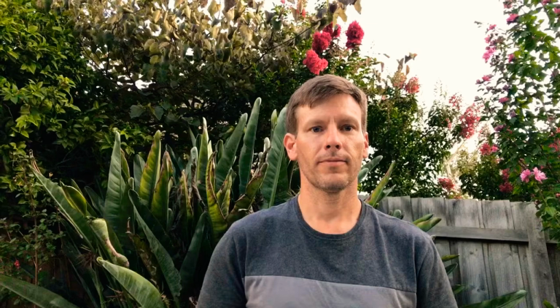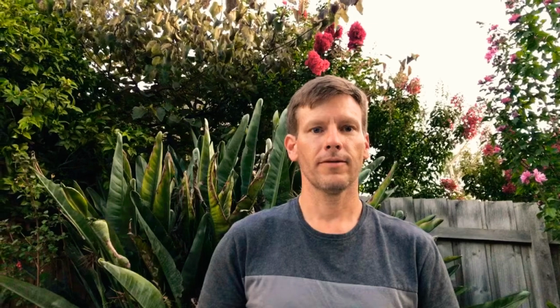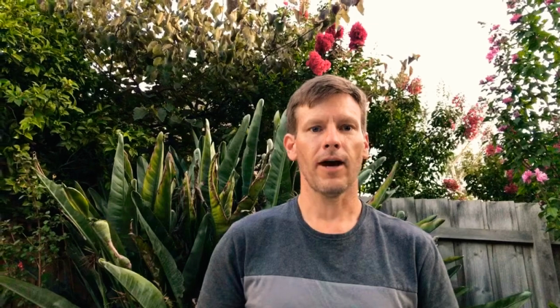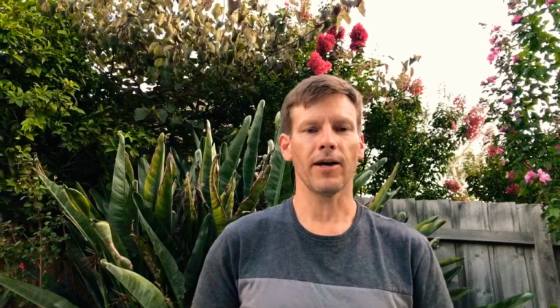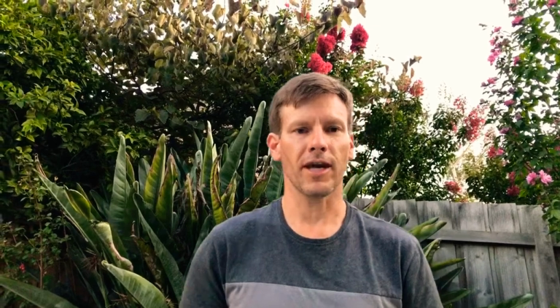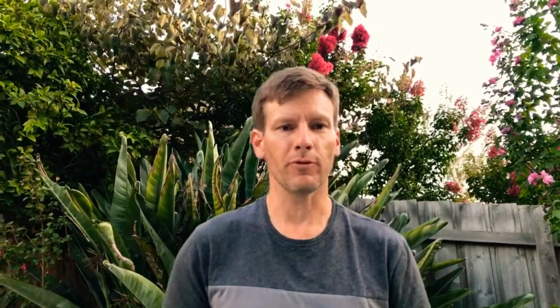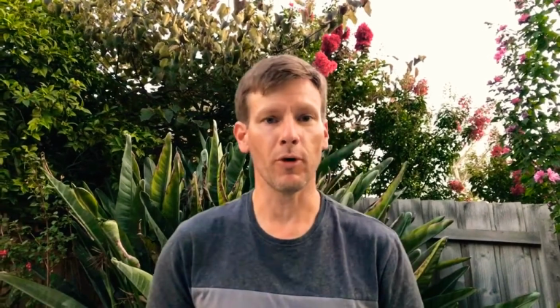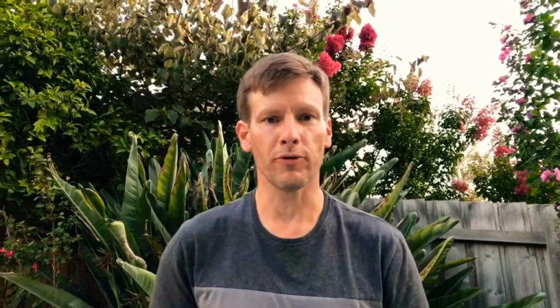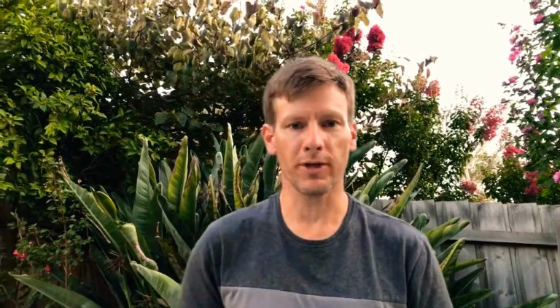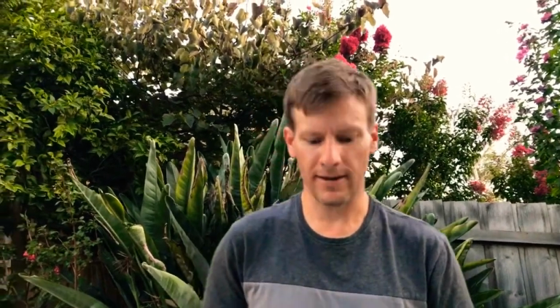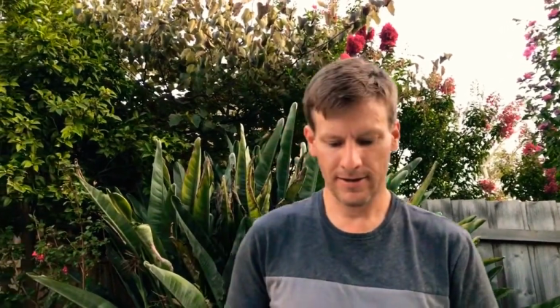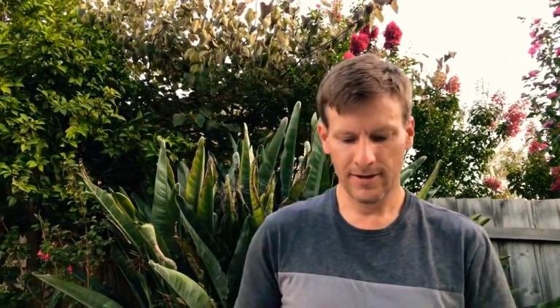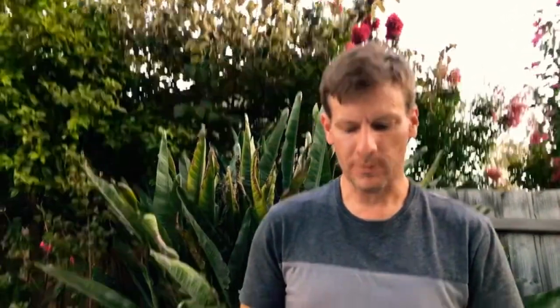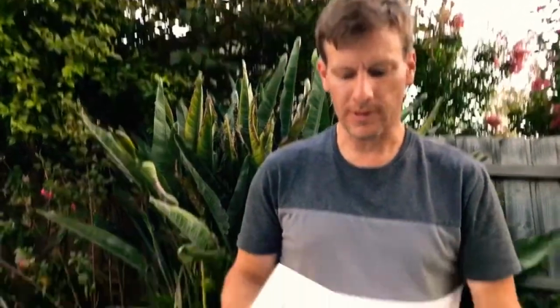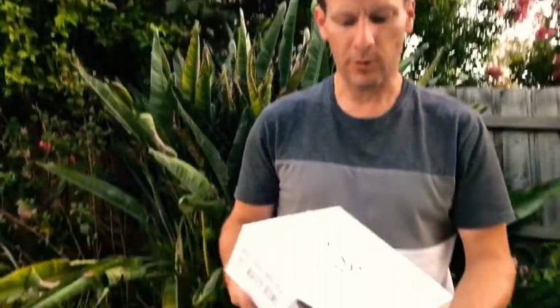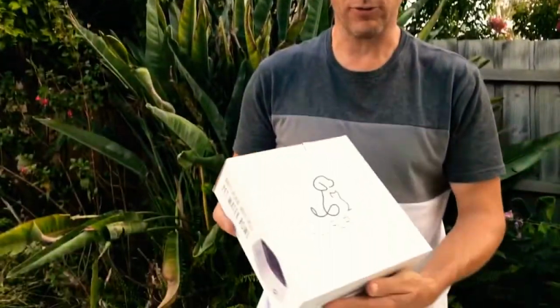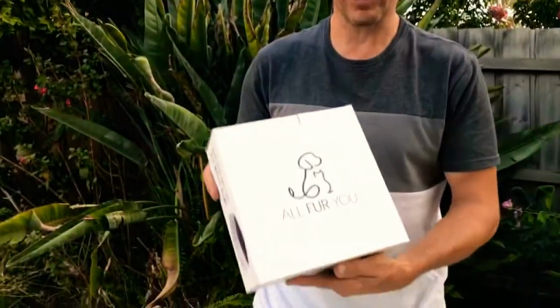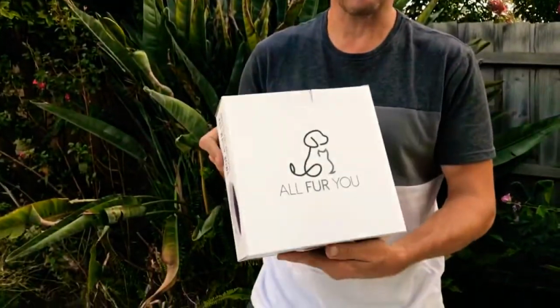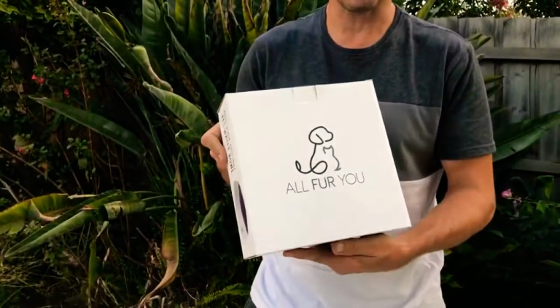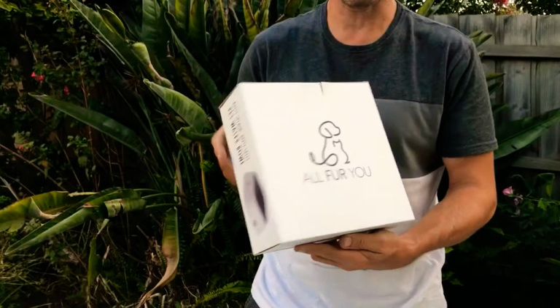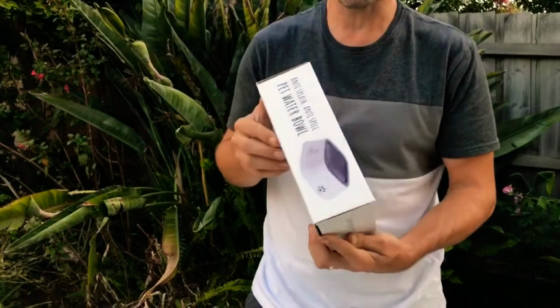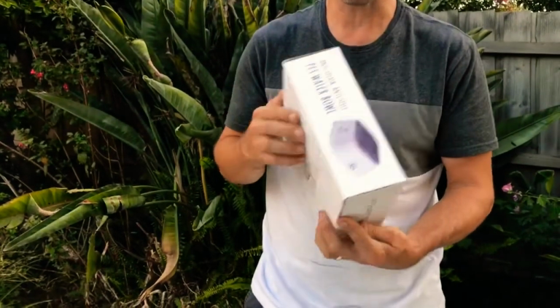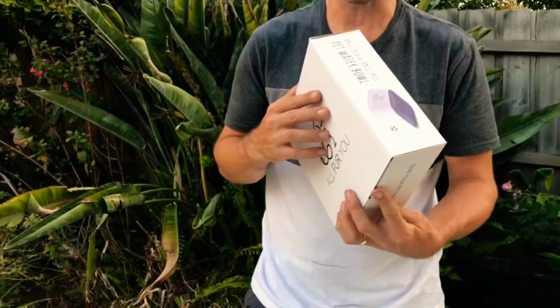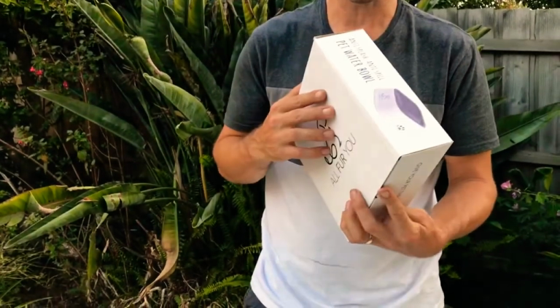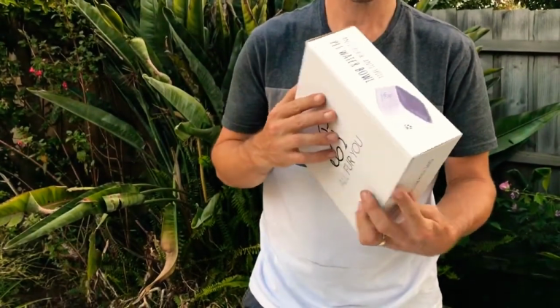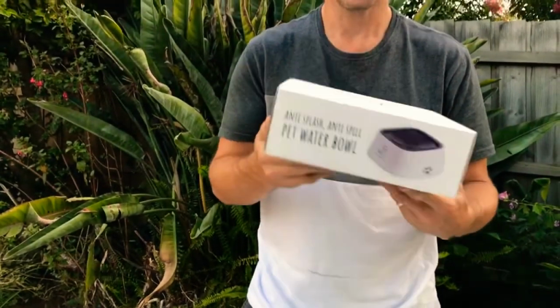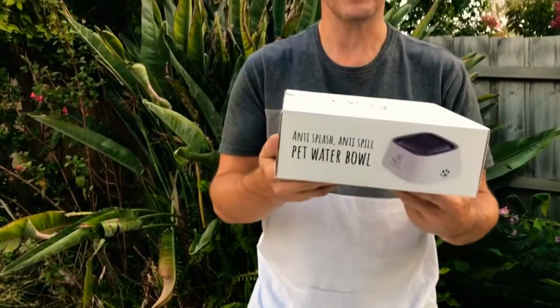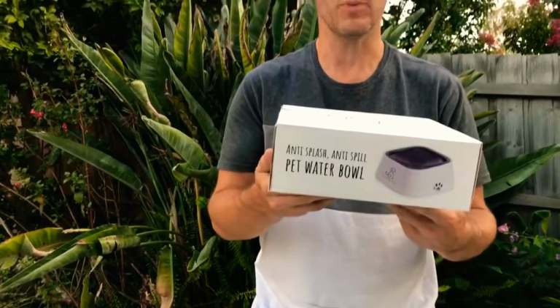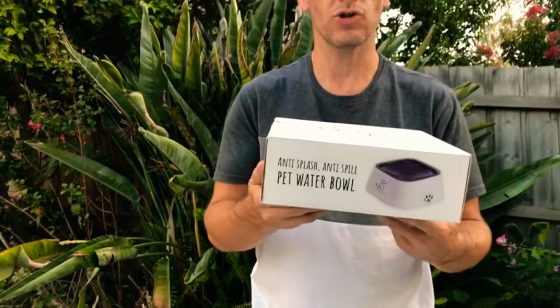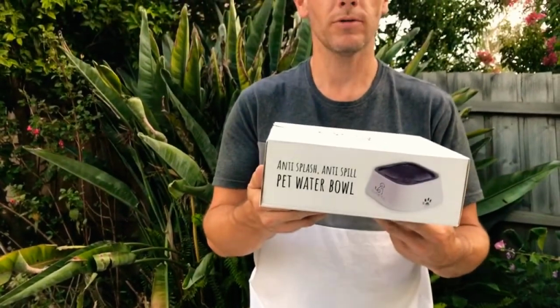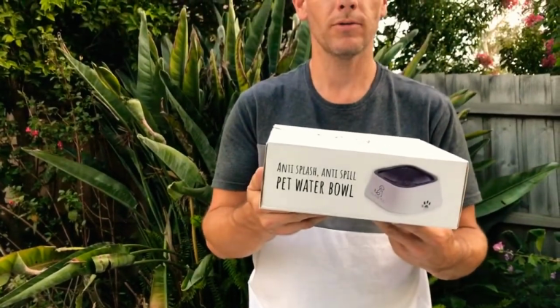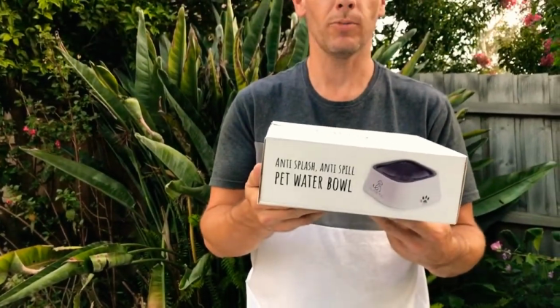Hi guys, Cameron from All4U again. This one is a quick introduction for our All4U anti-splash water bowl.